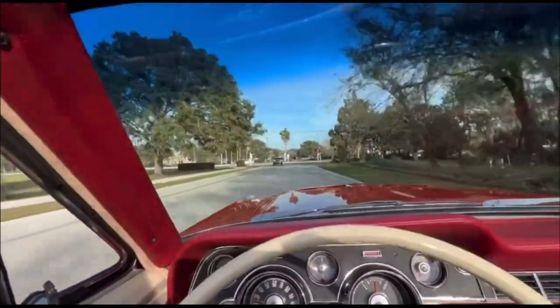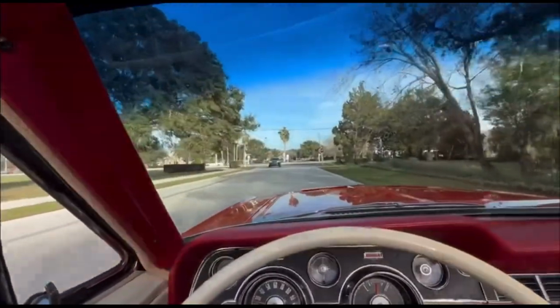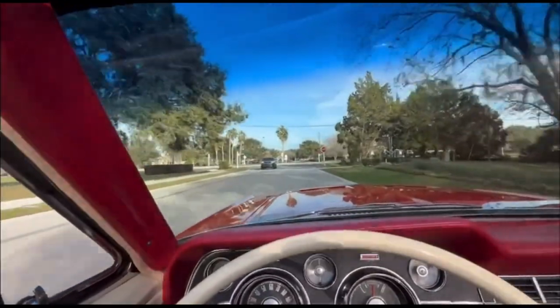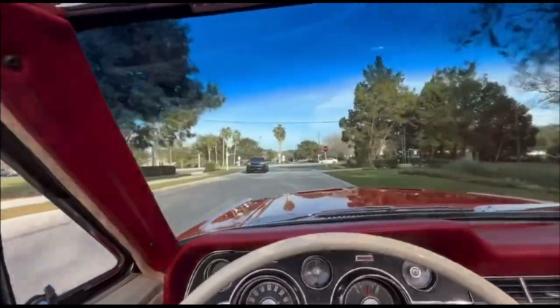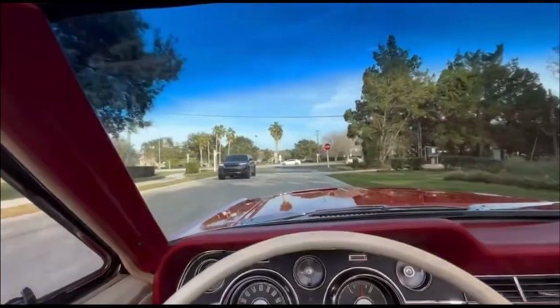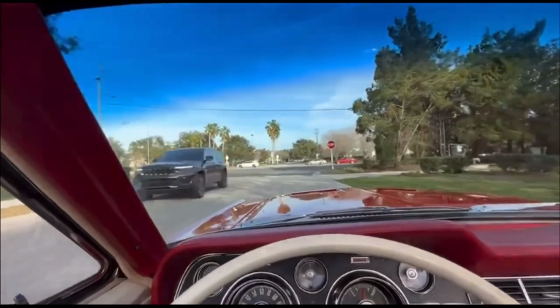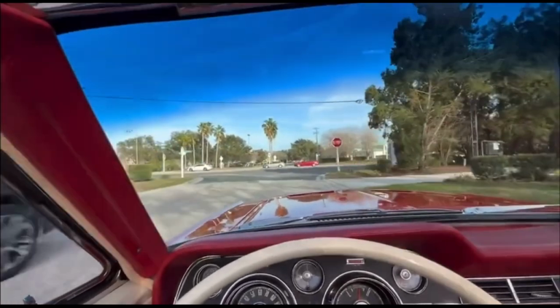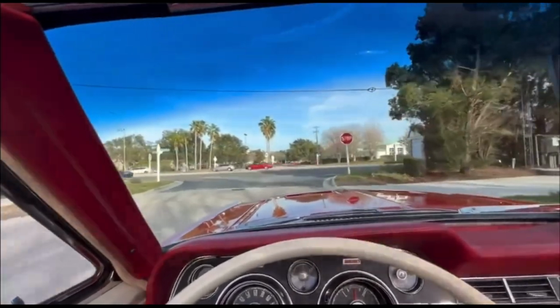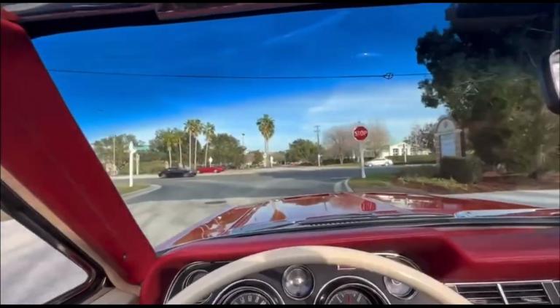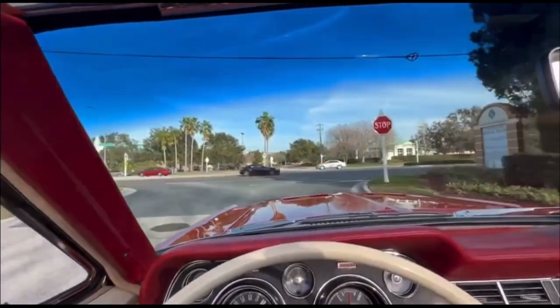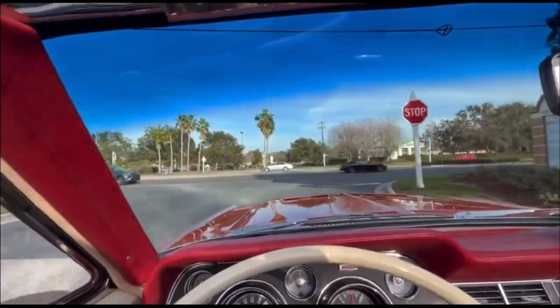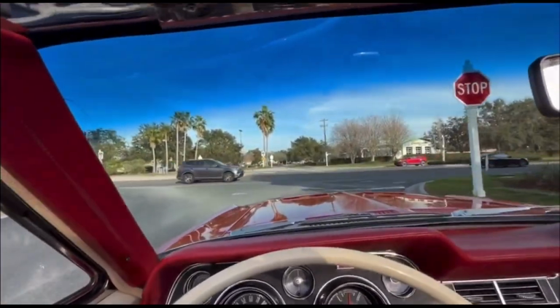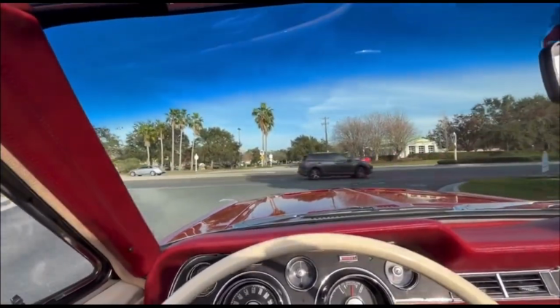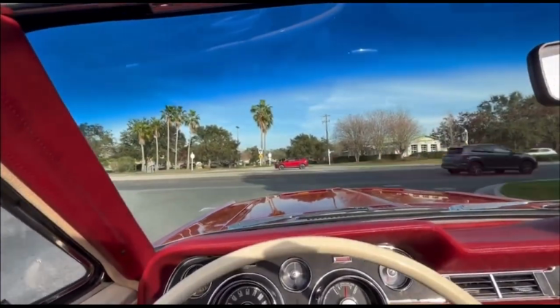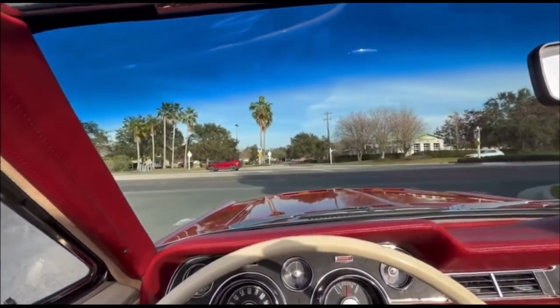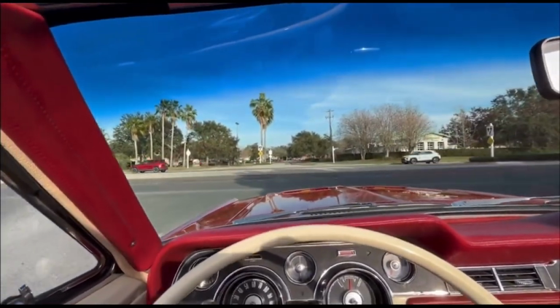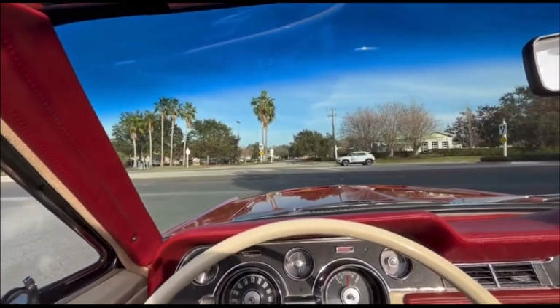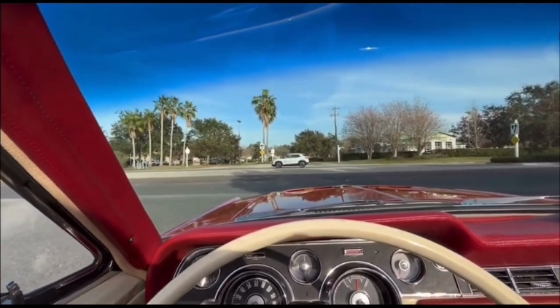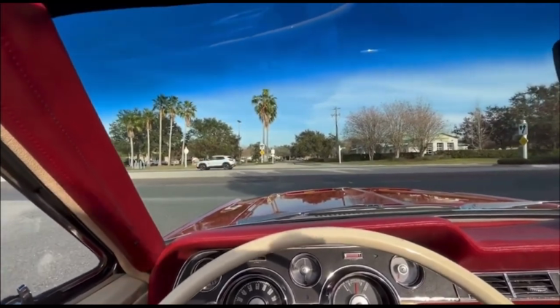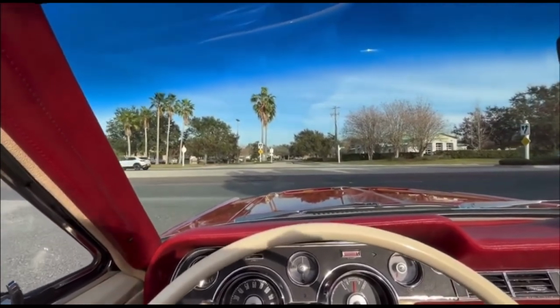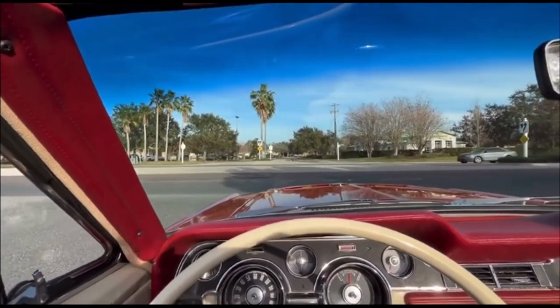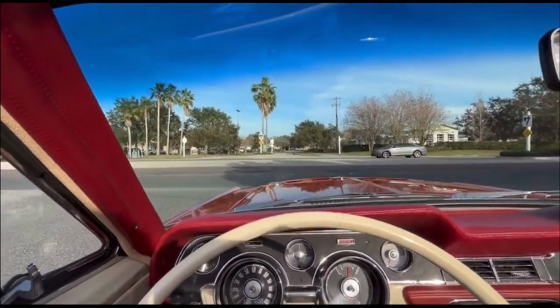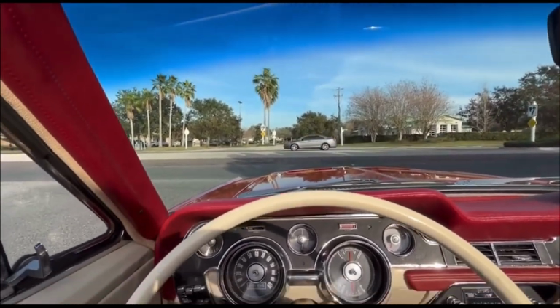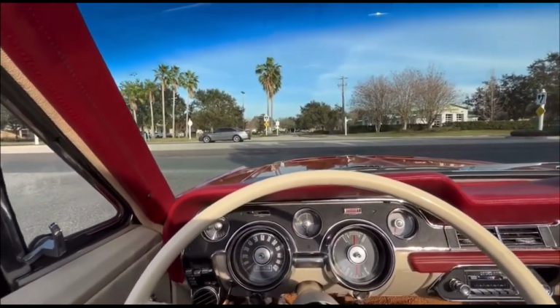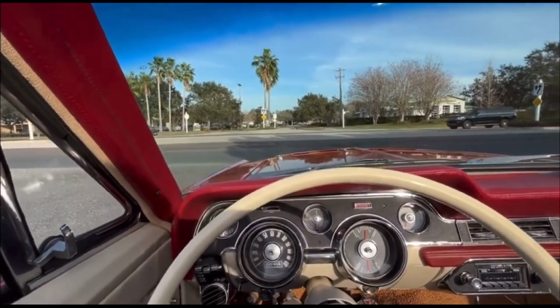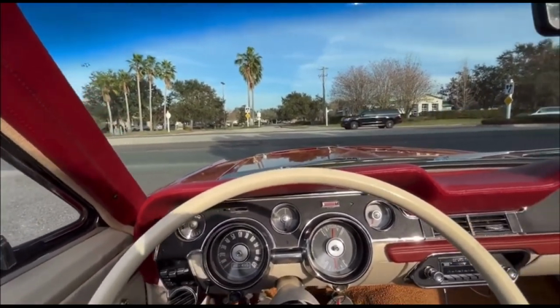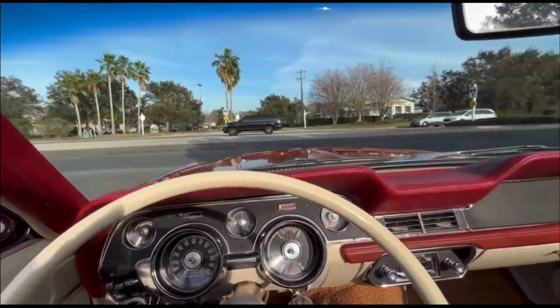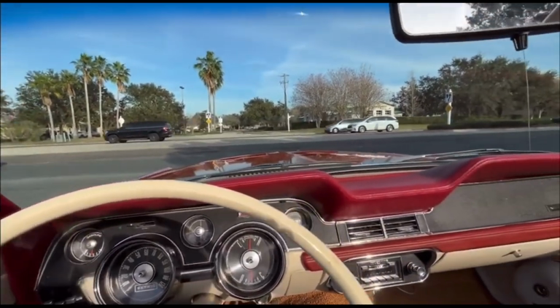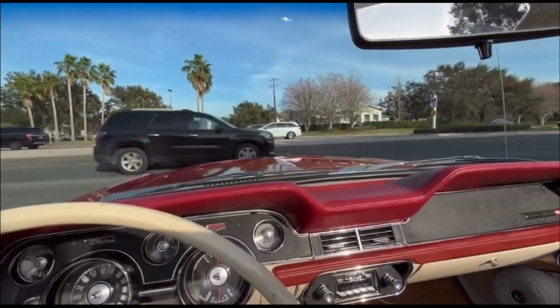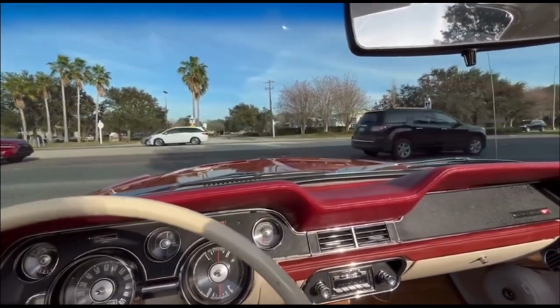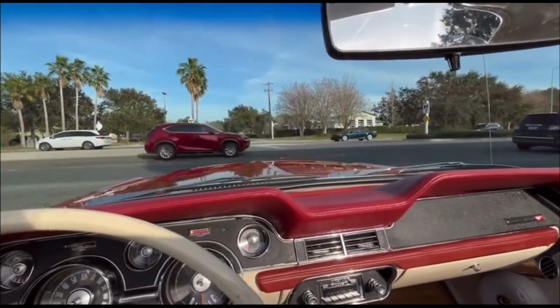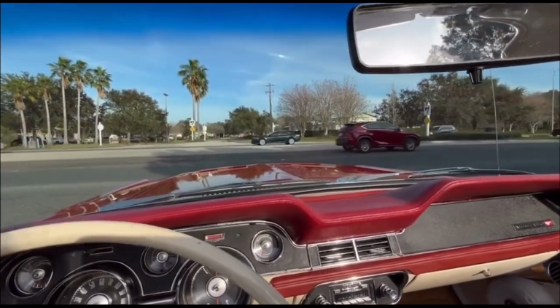We've got this here at Skyway Classics. If you'd like to see more, please visit skywayclassics.com, take a look at our YouTube channel or inventory, and see more nice cars like this one. We're going to get her turned around and put her on the lift — stay tuned.